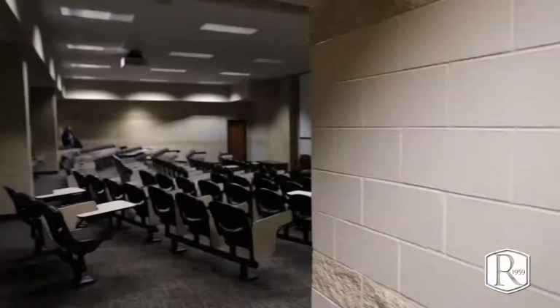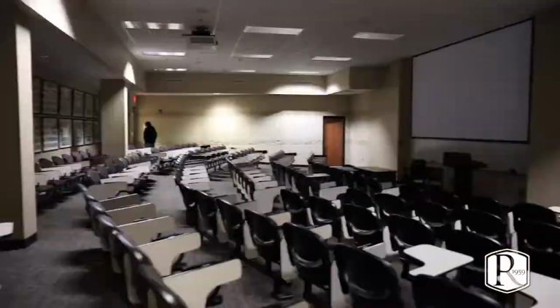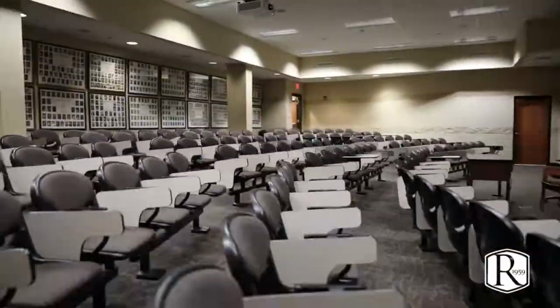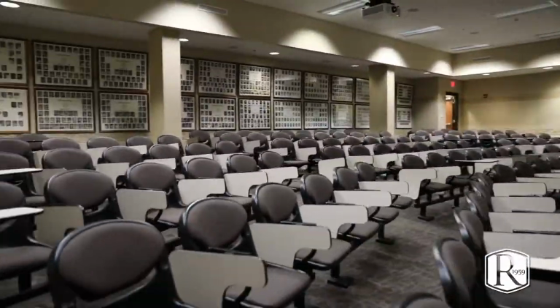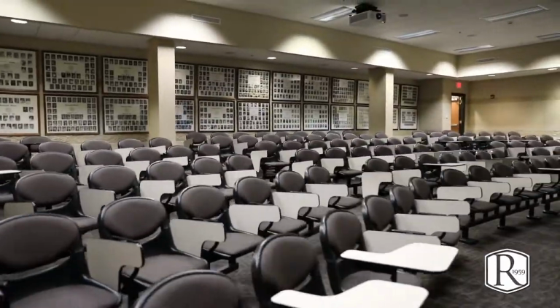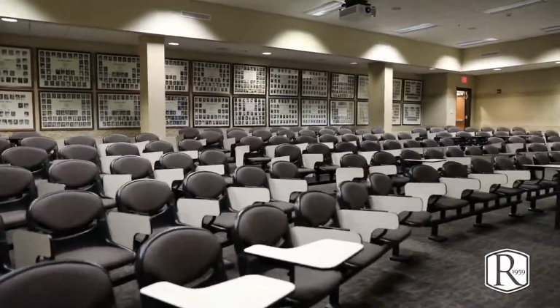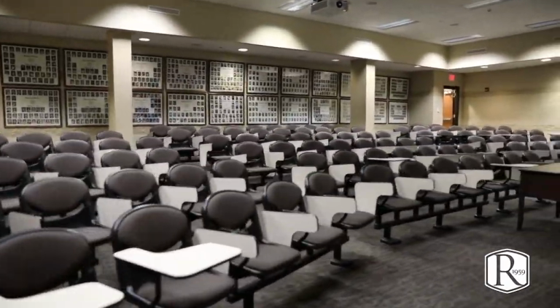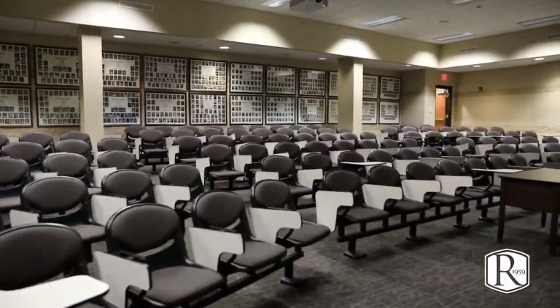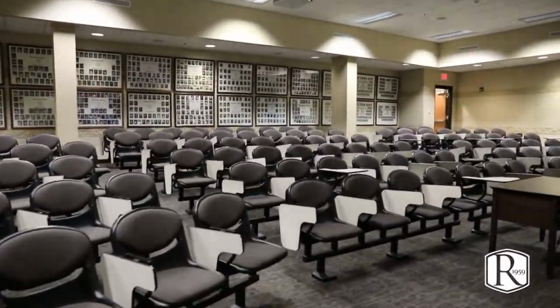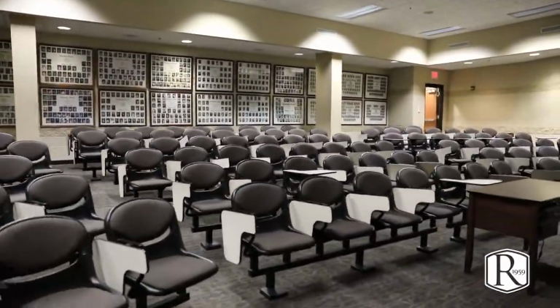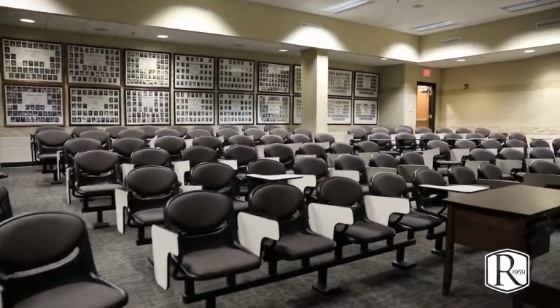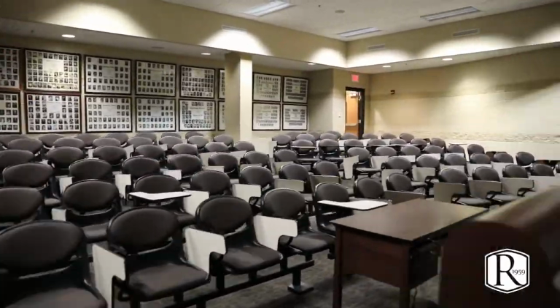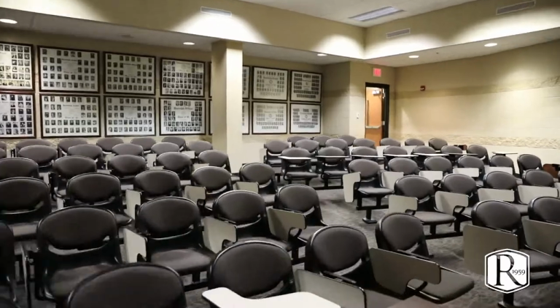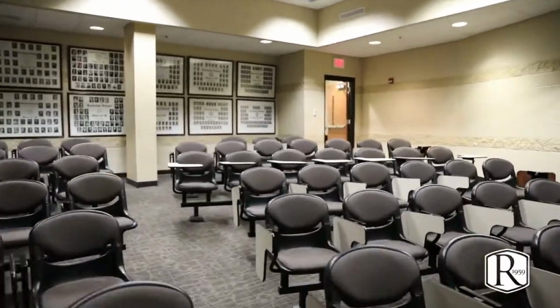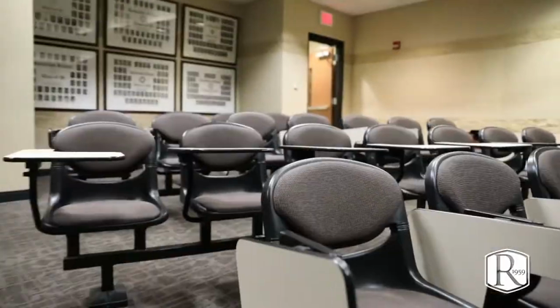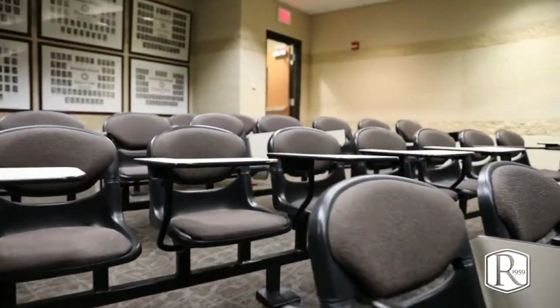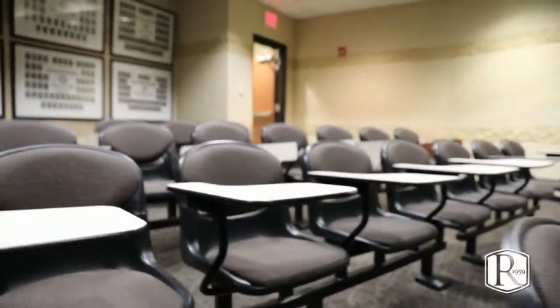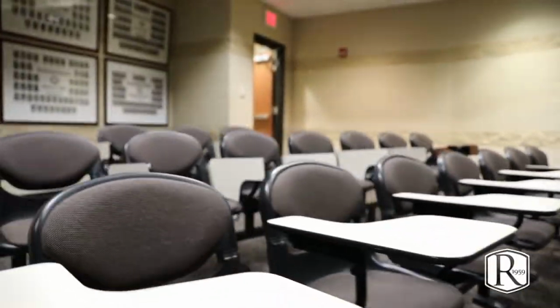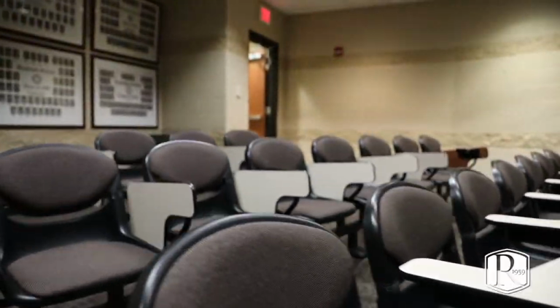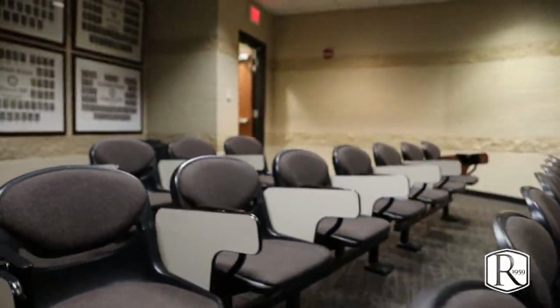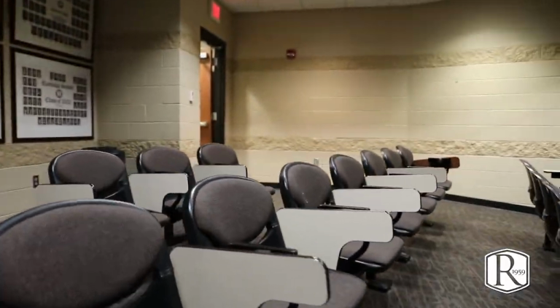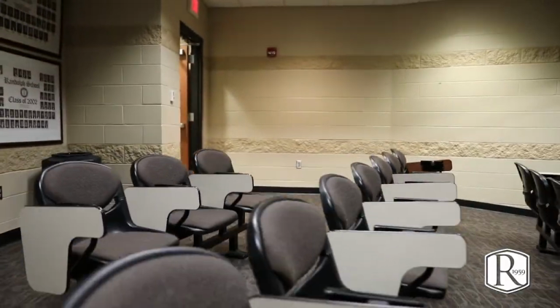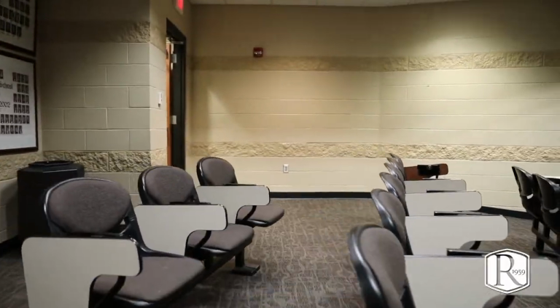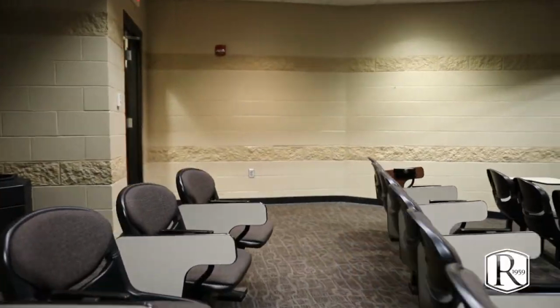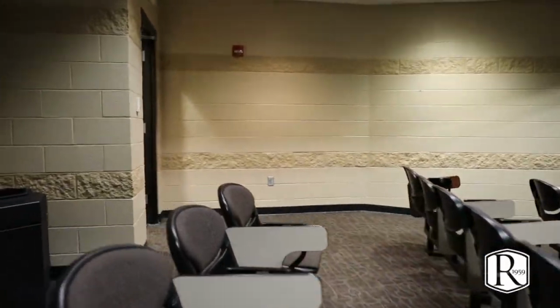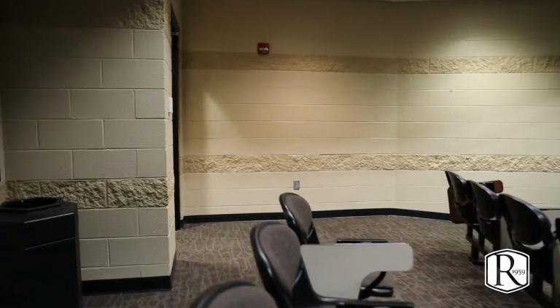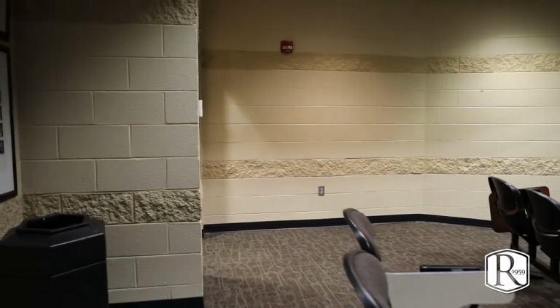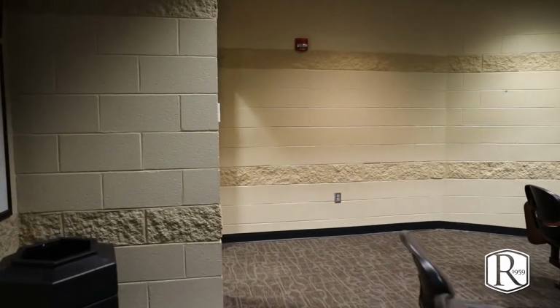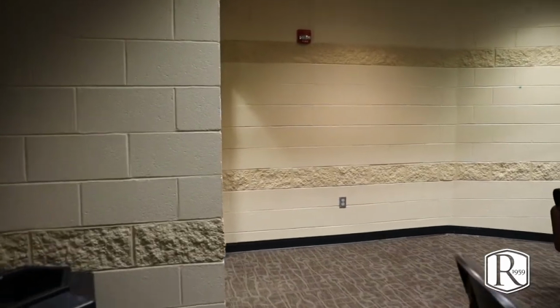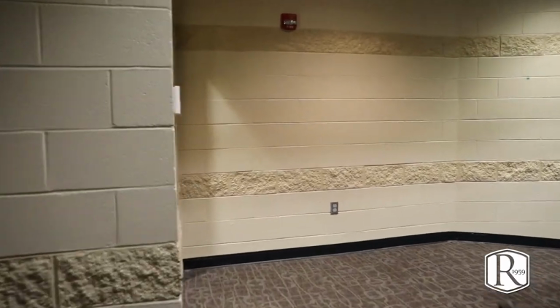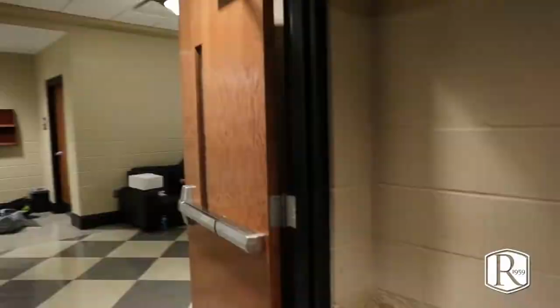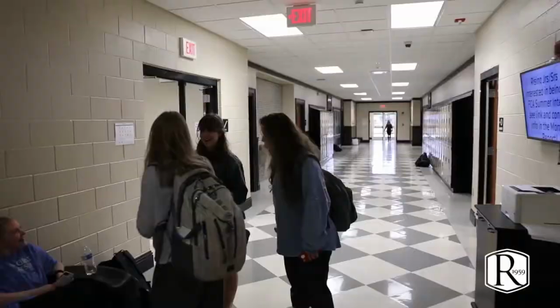We are now in the lecture hall where our students can meet by grade level. This is a great first look at what a college classroom may look like, and we want our students to have that big class feel before they hit the college world.